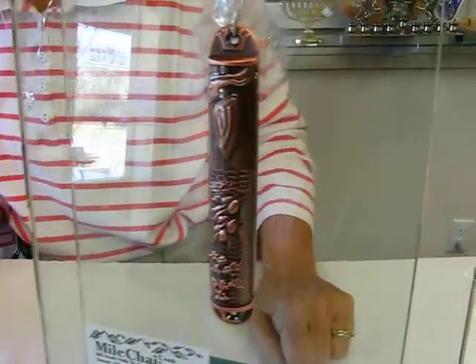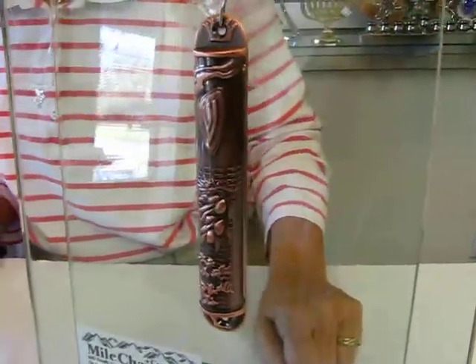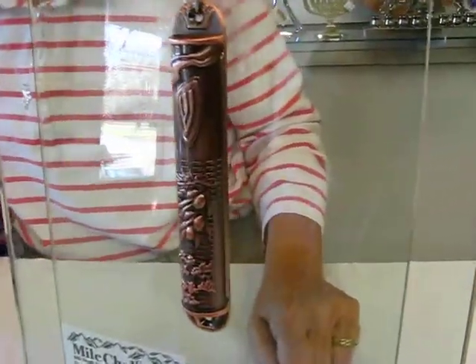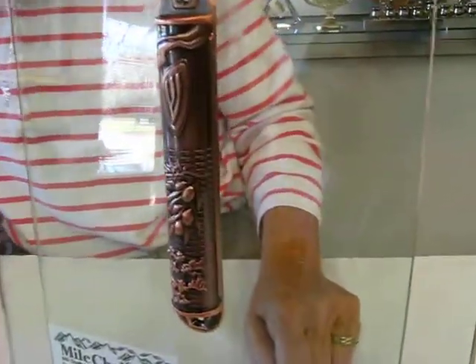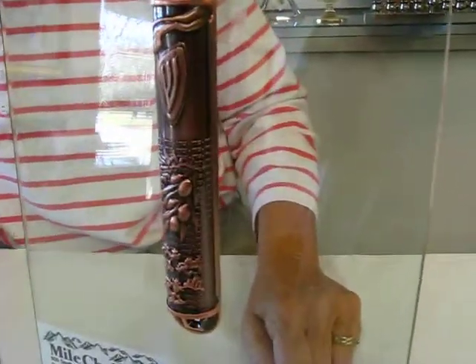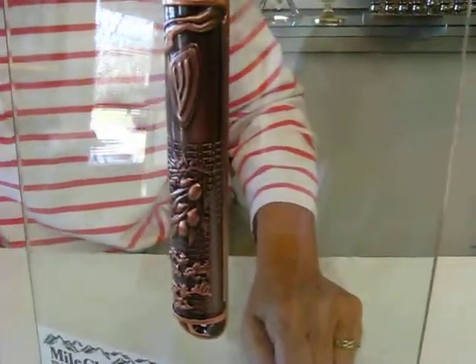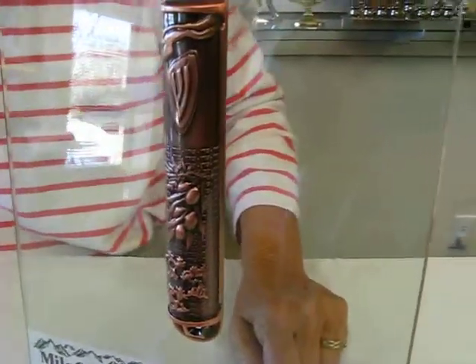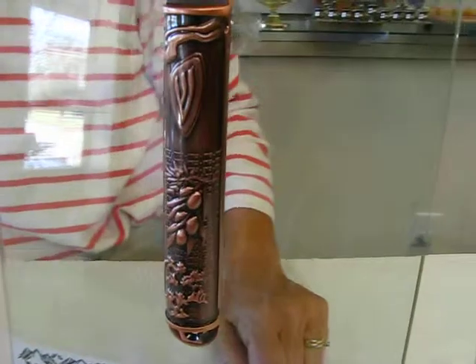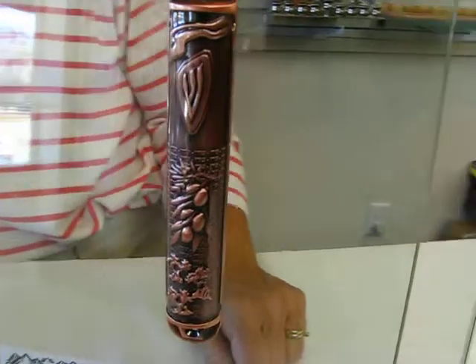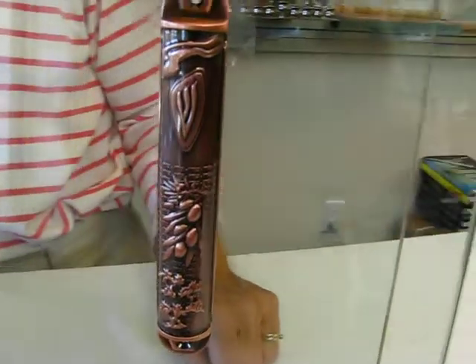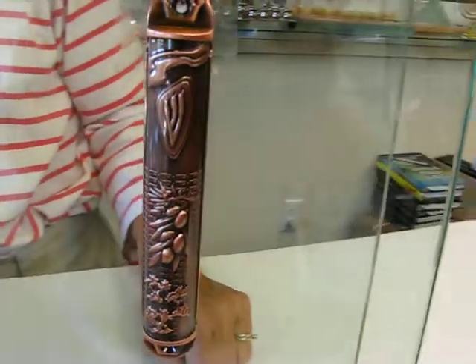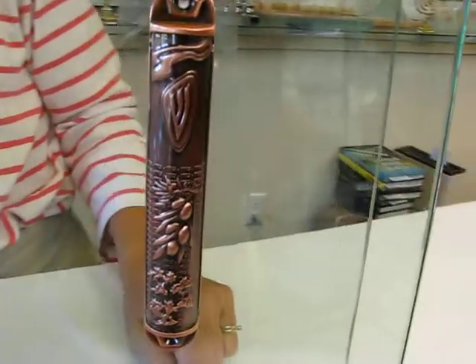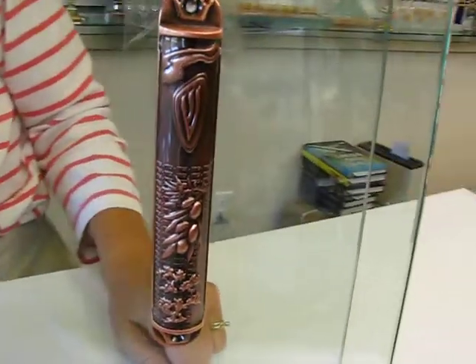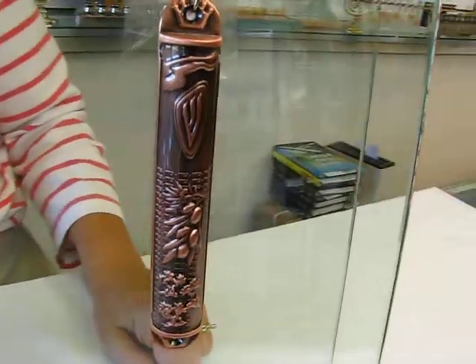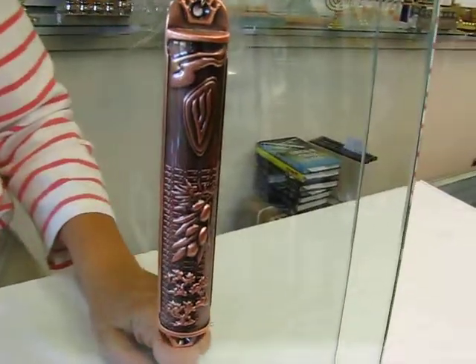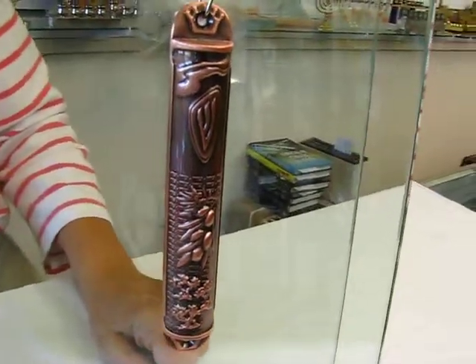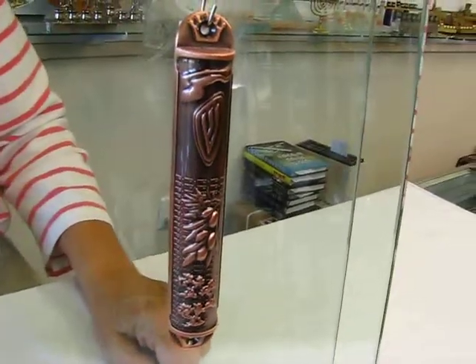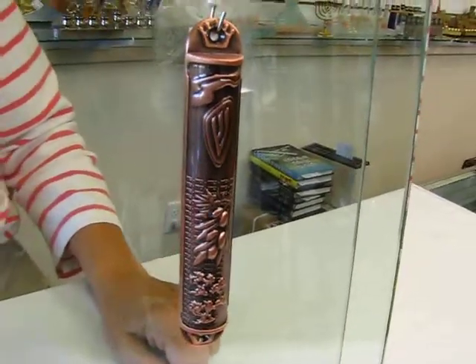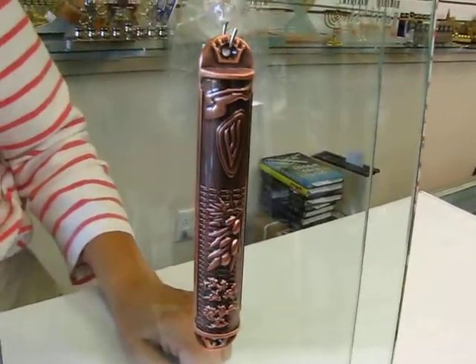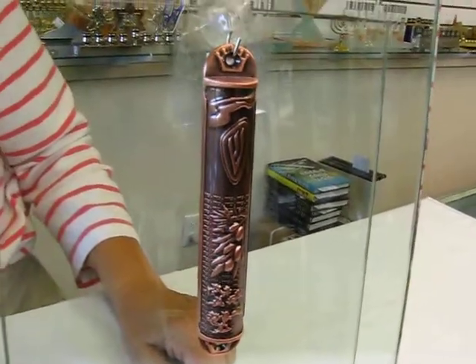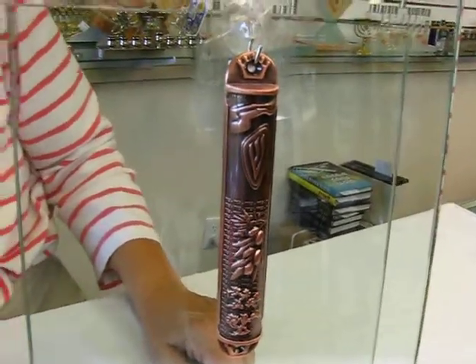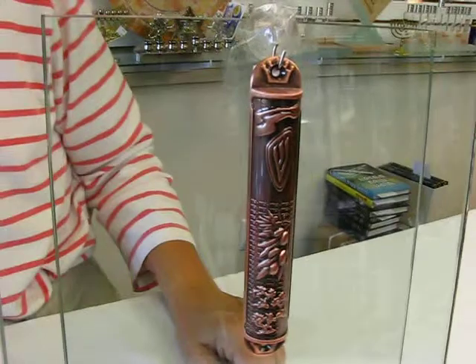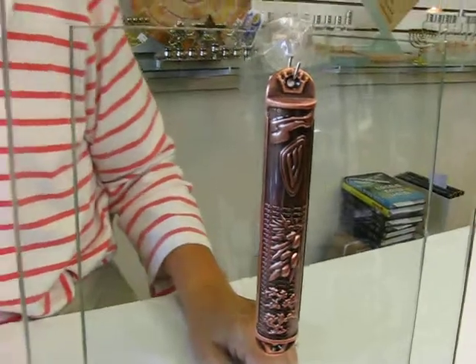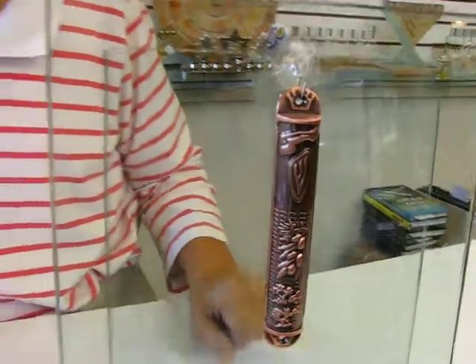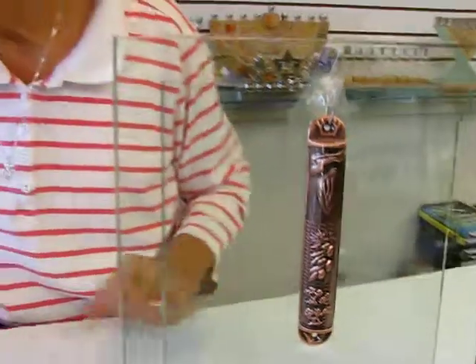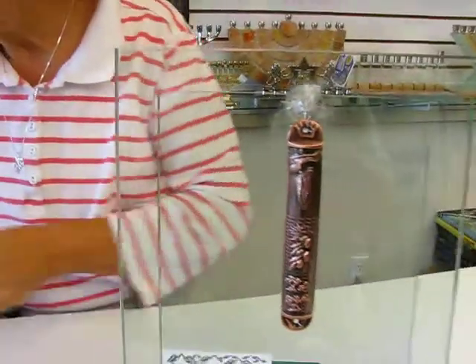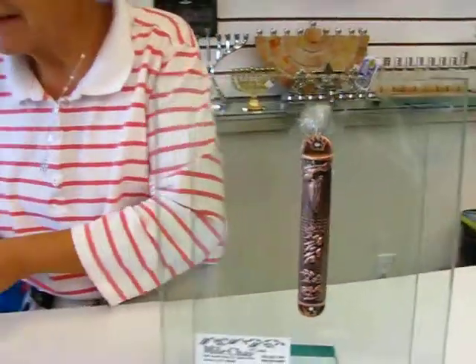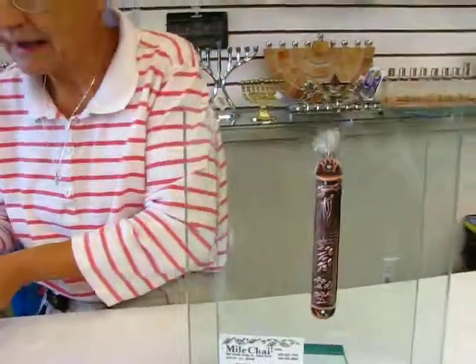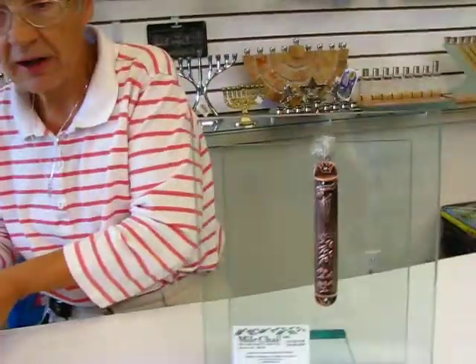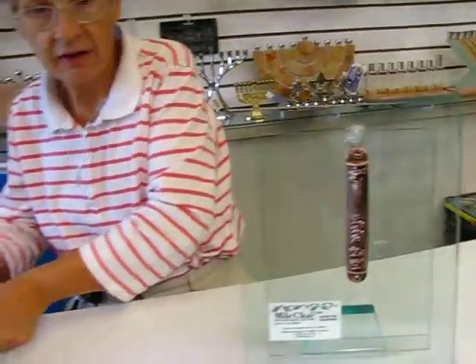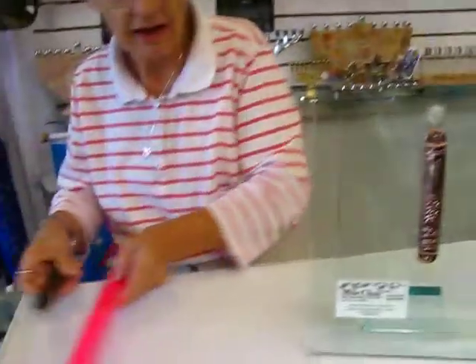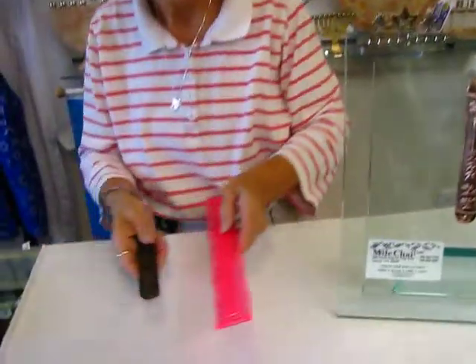It features the date tree and leaves on the front. It's approximately six inches long and an inch wide, and has very nice detailing around the nail holes.